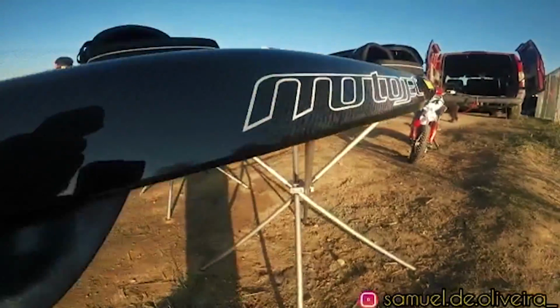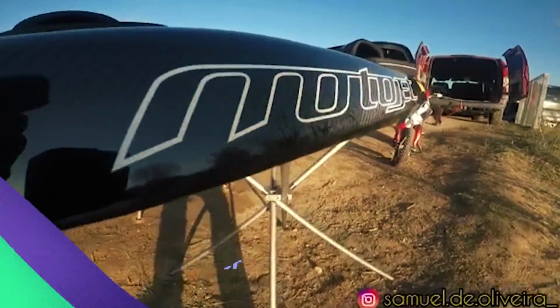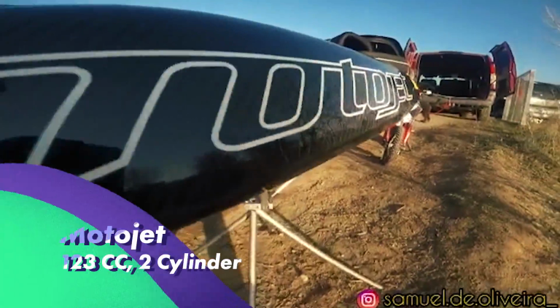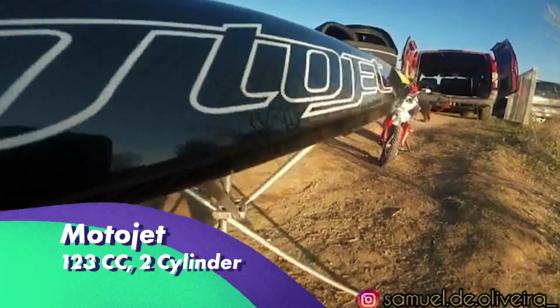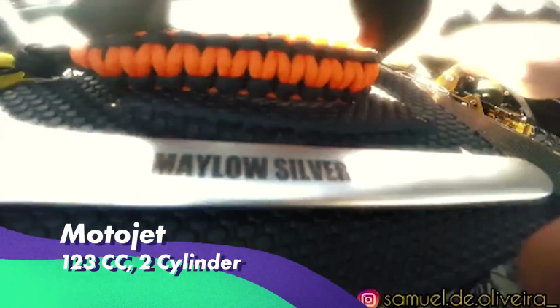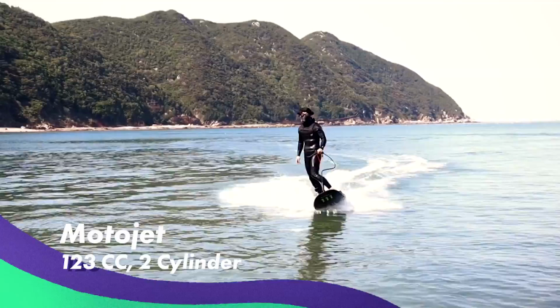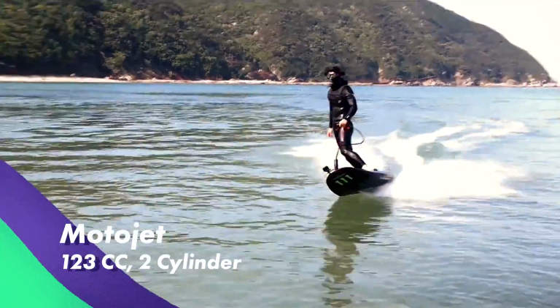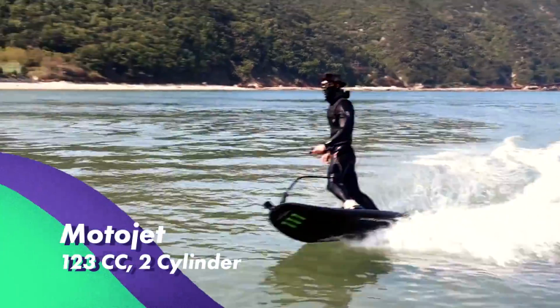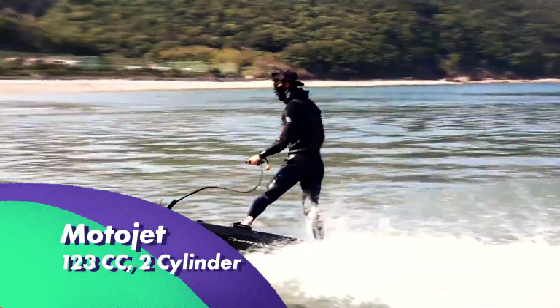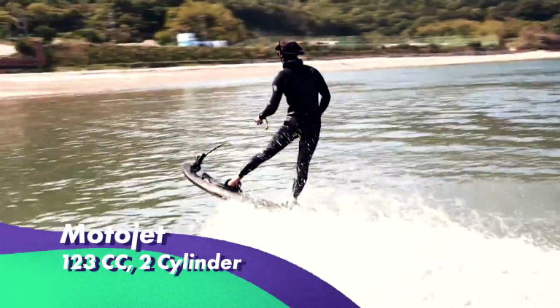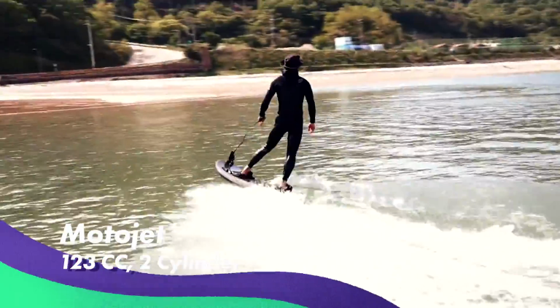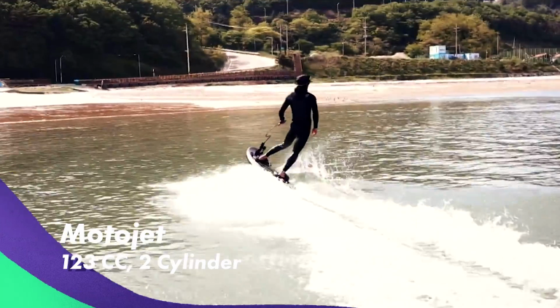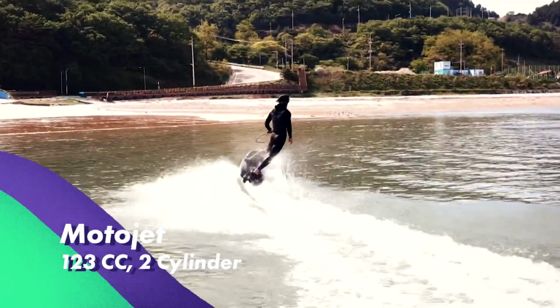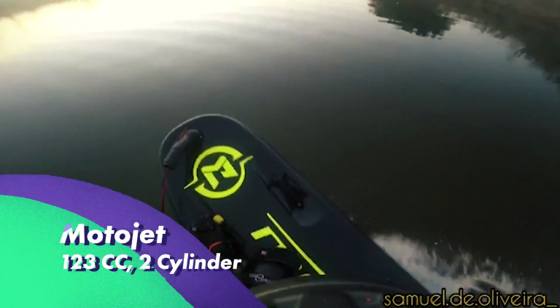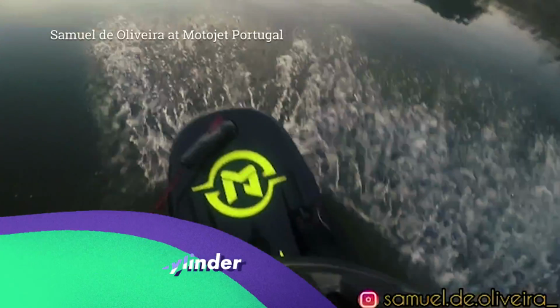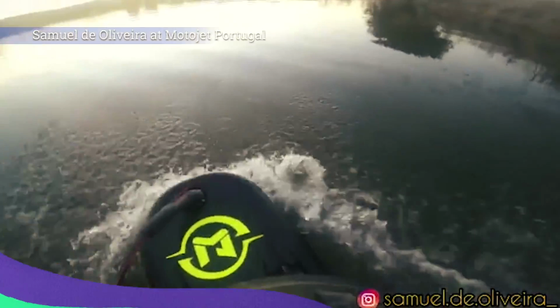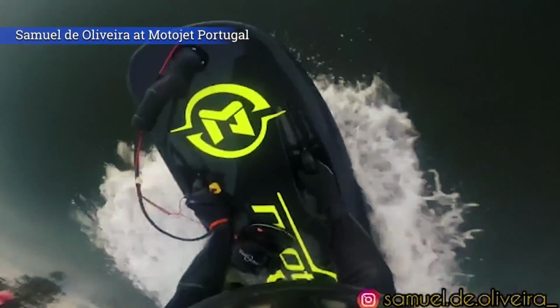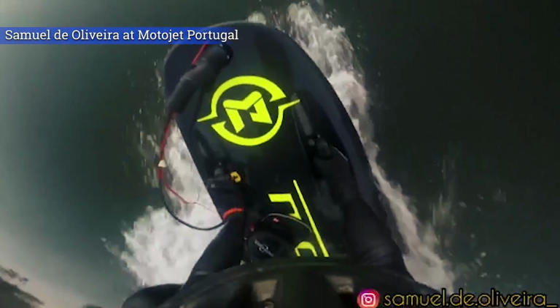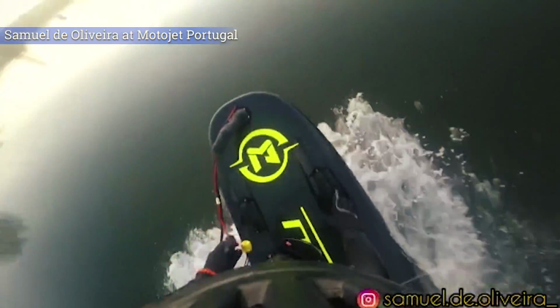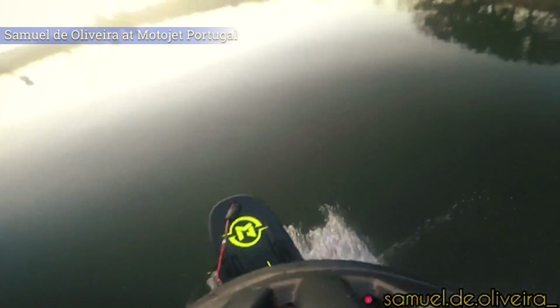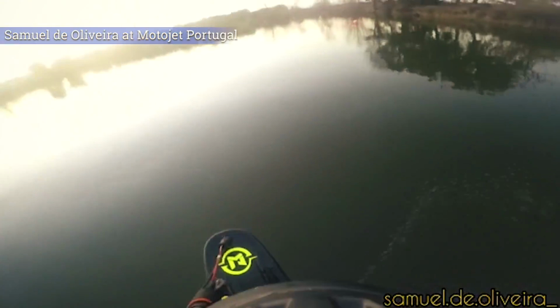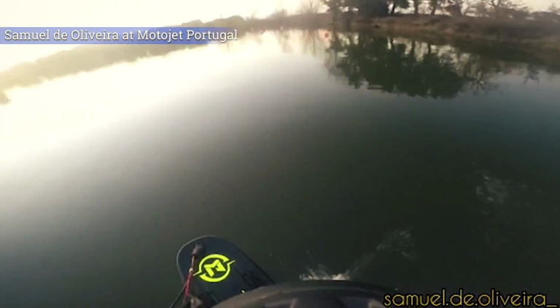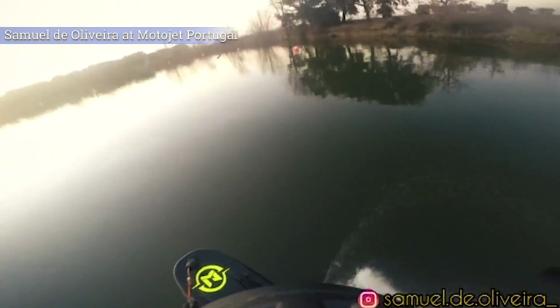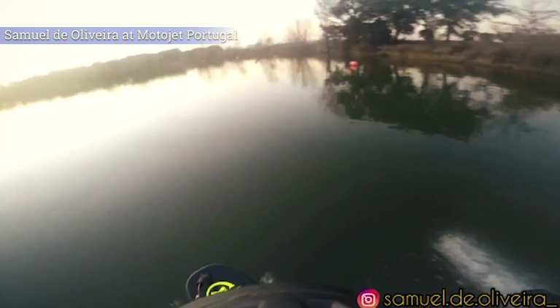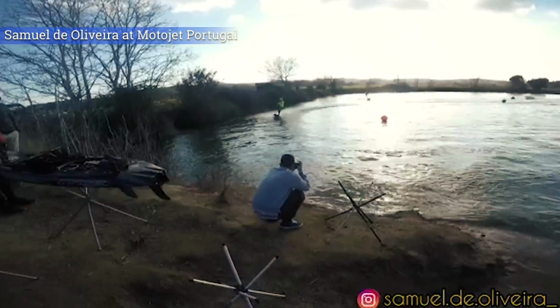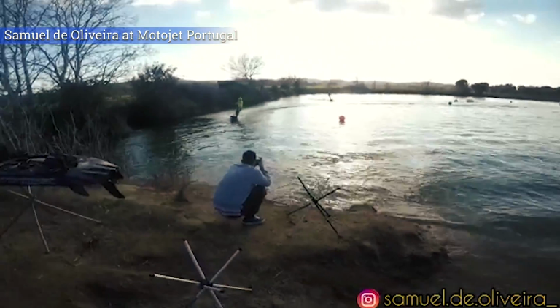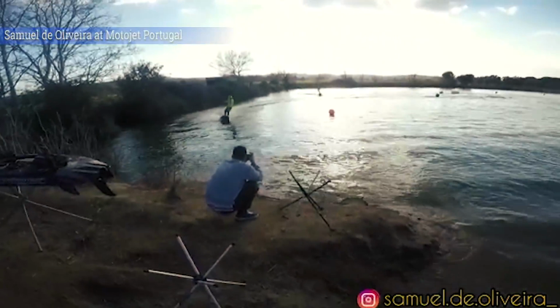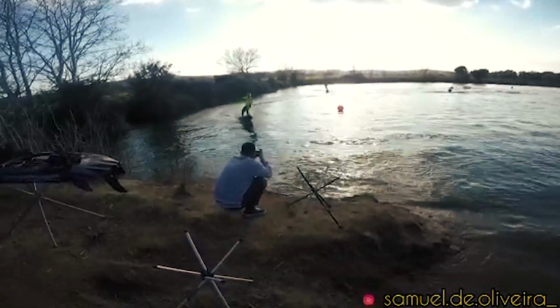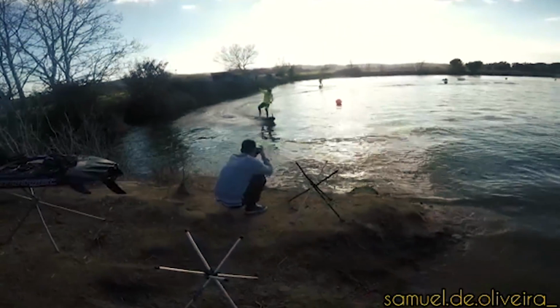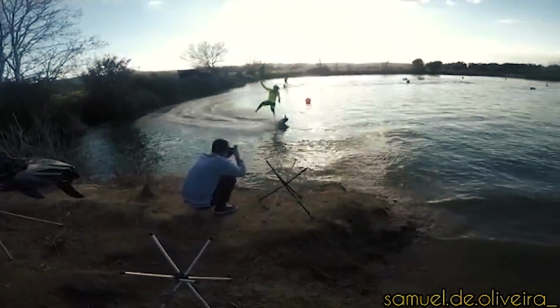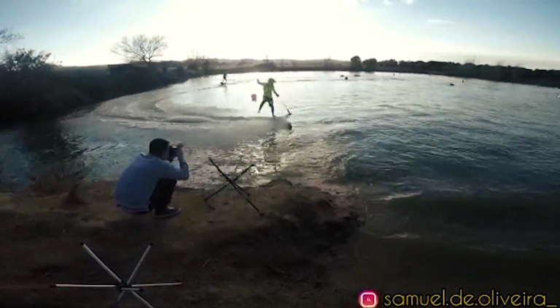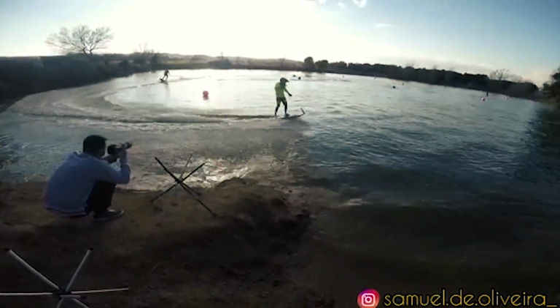Motojet is a Korean 18-horsepower 123cc two-cylinder petrol jet board providing high-speed rides up to 50 kilometers per hour.